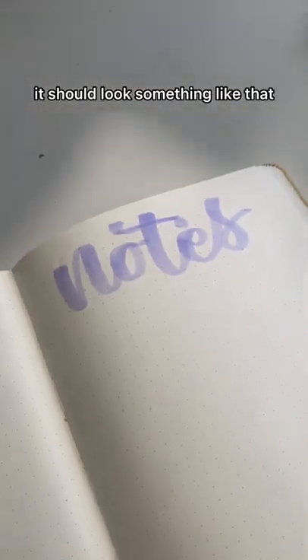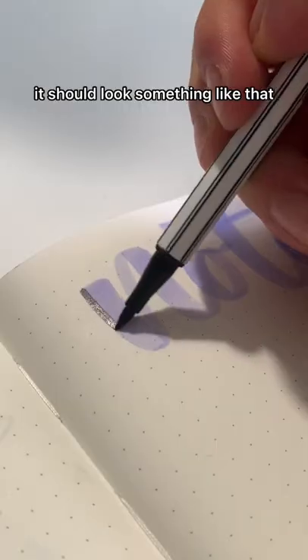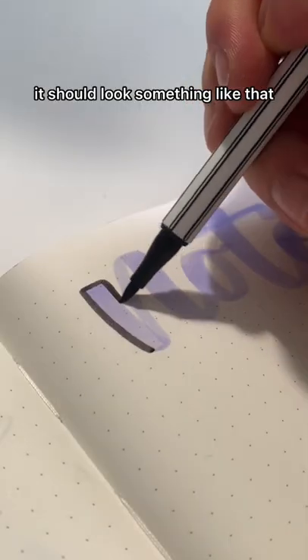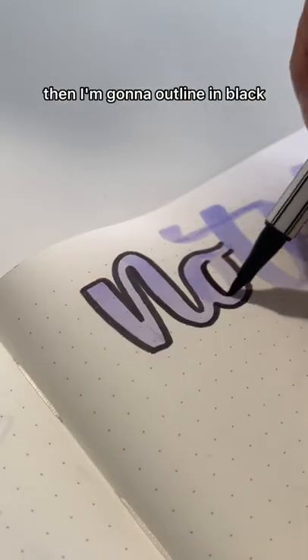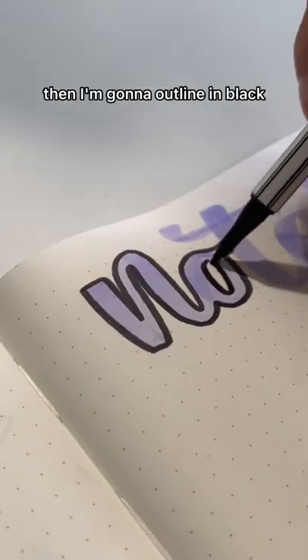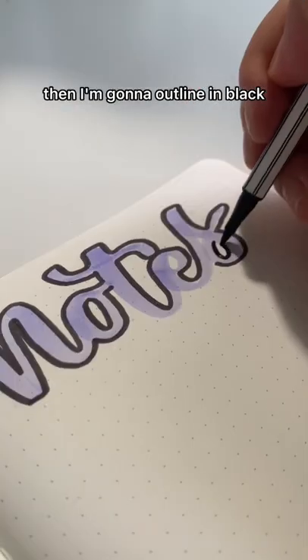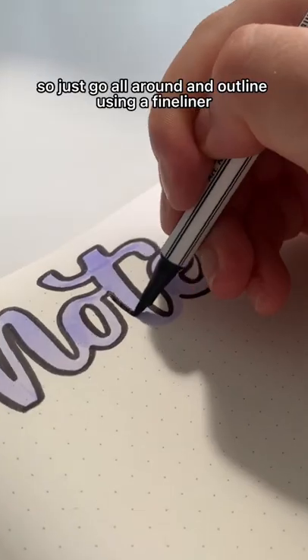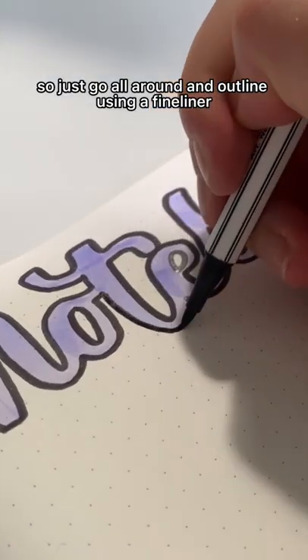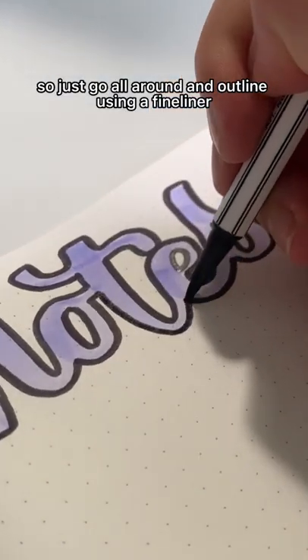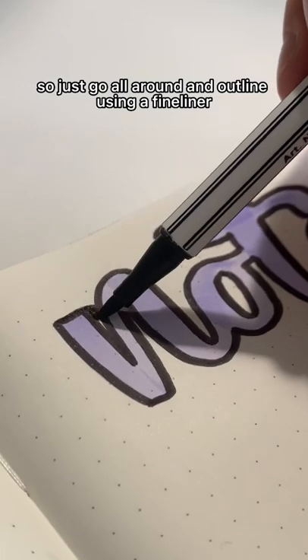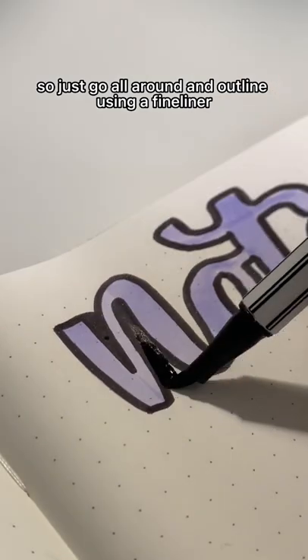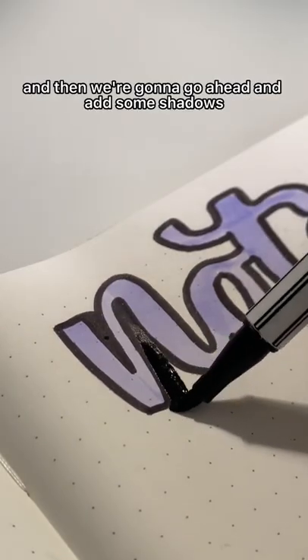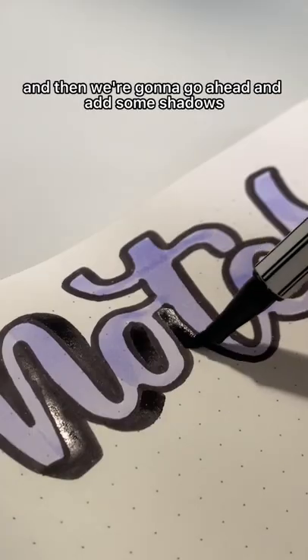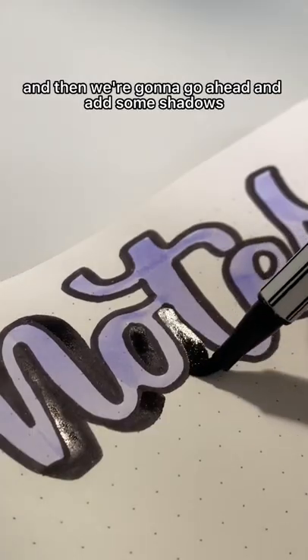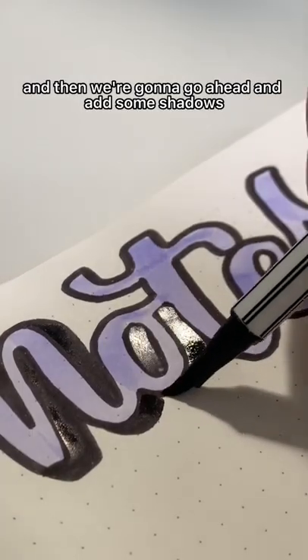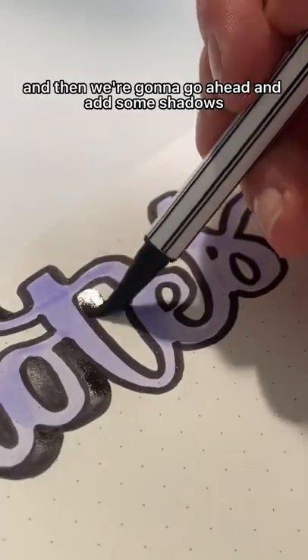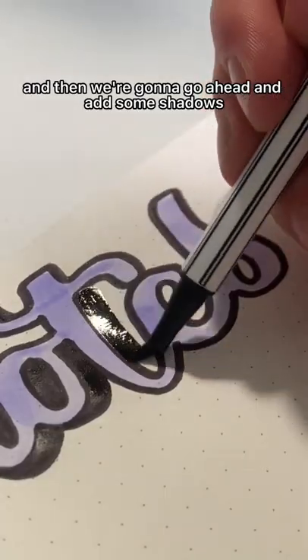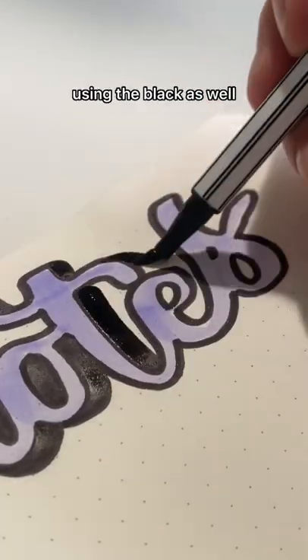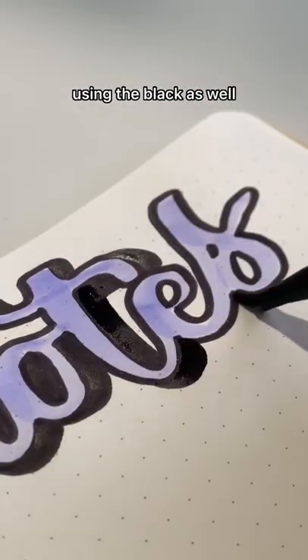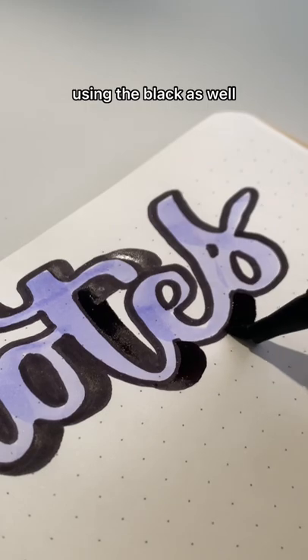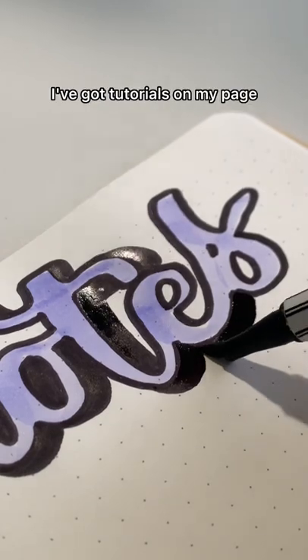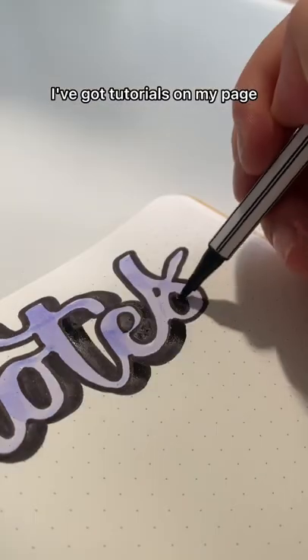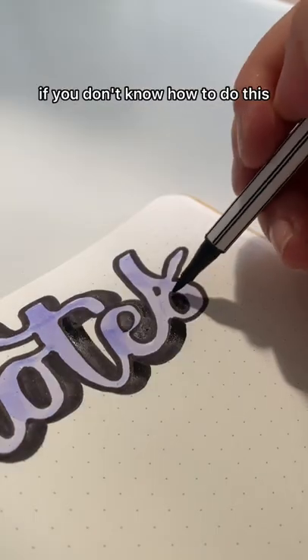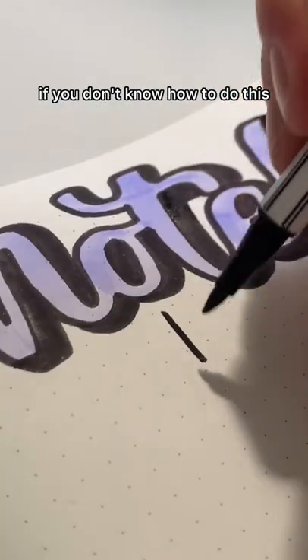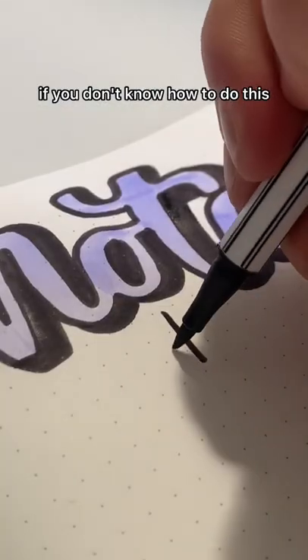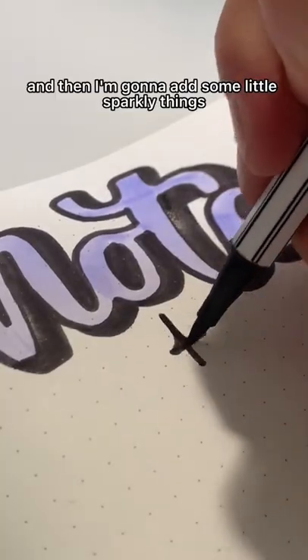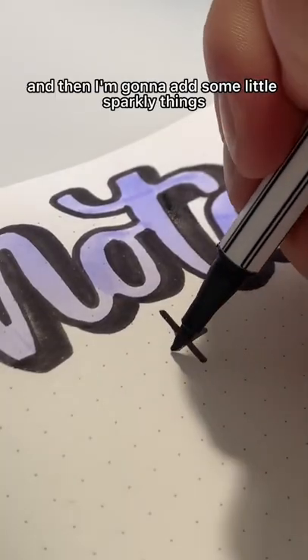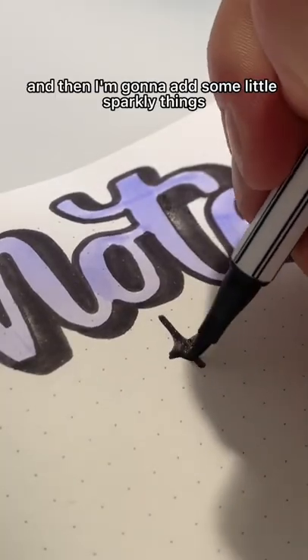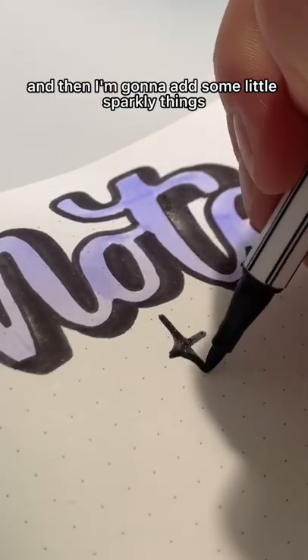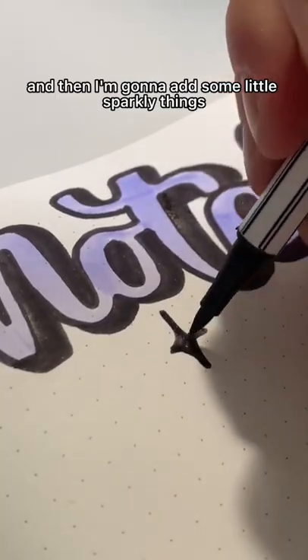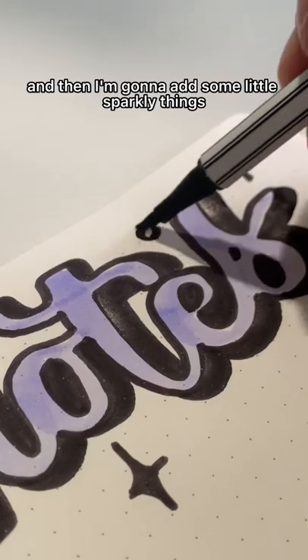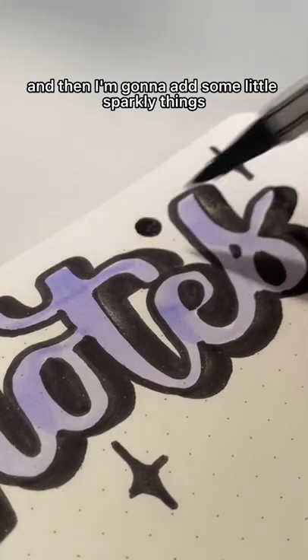It should look something like that. Then I'm going to outline in black — just go all around and outline using a fineliner — and then we're going to go ahead and add some shadows using the black as well. I've got tutorials on my page if you don't know how to do this, and then I'm going to add some little sparkly things.